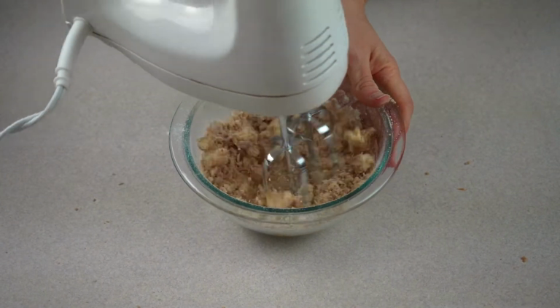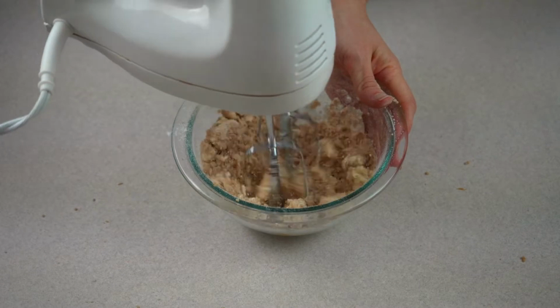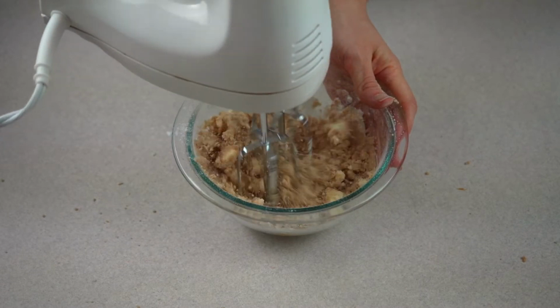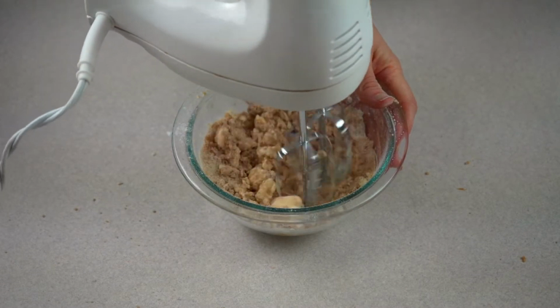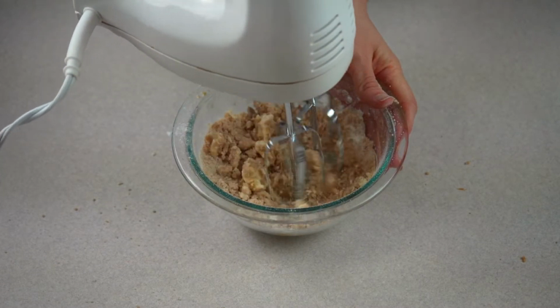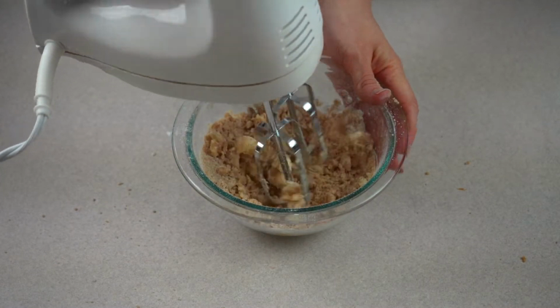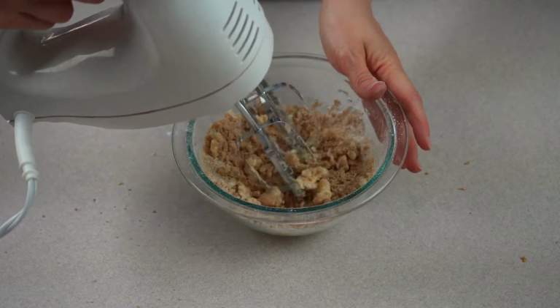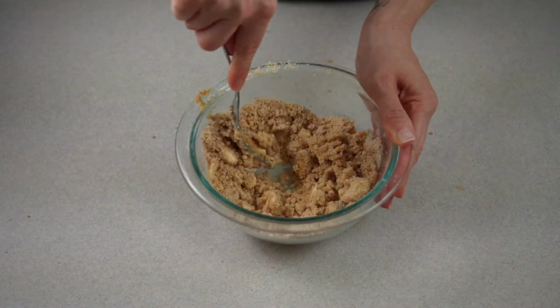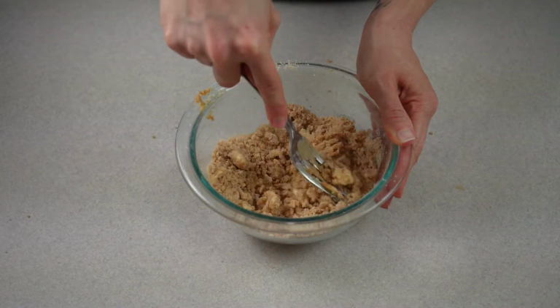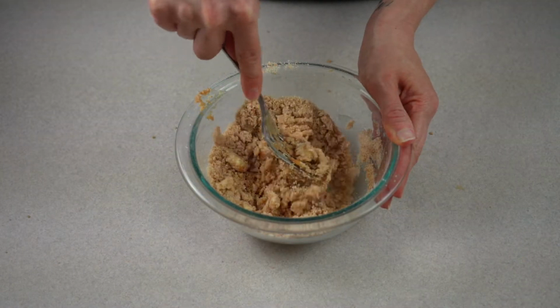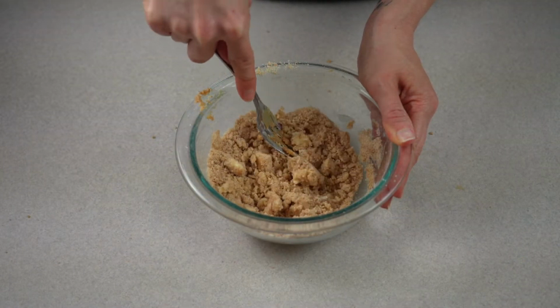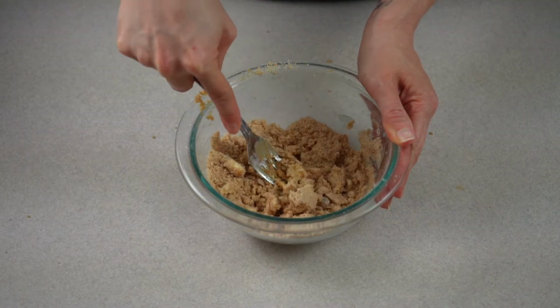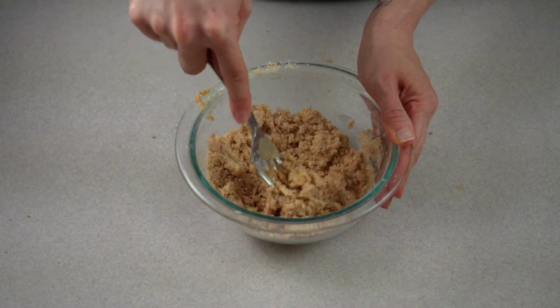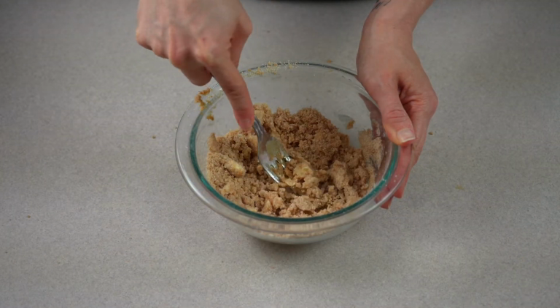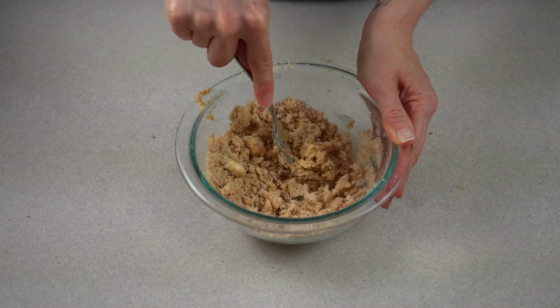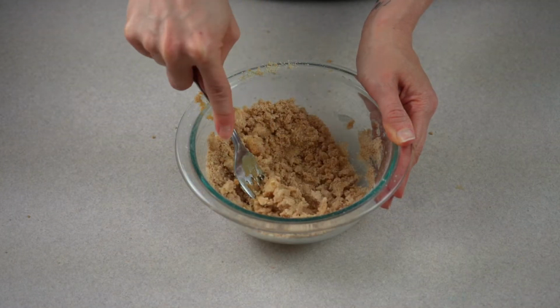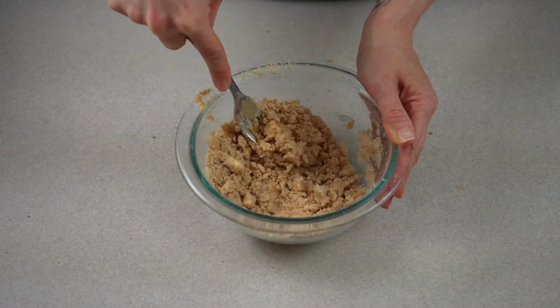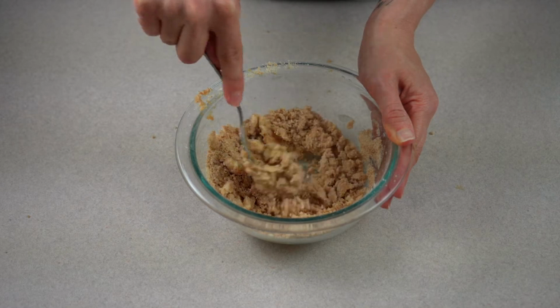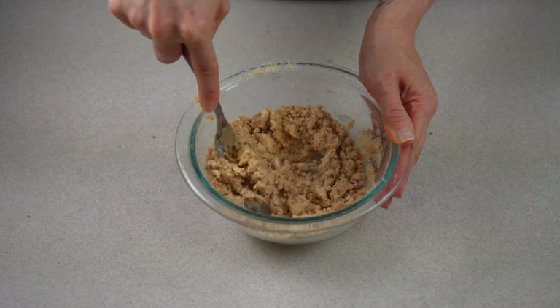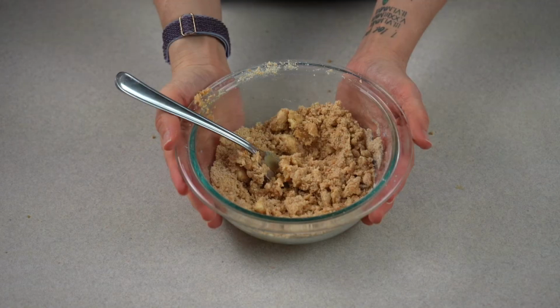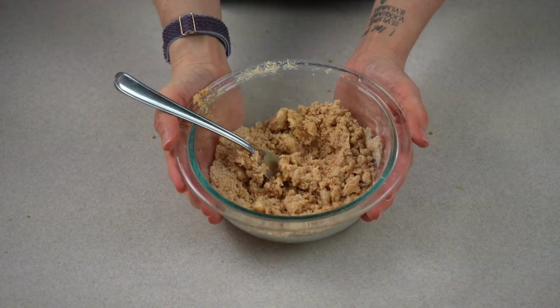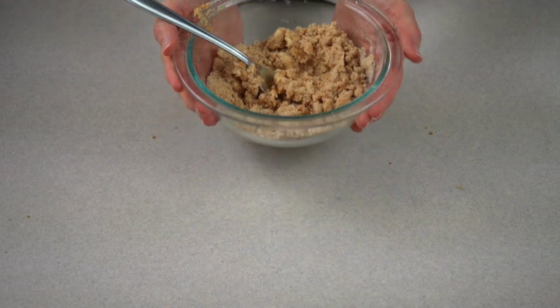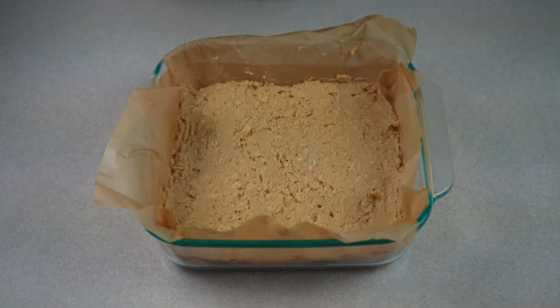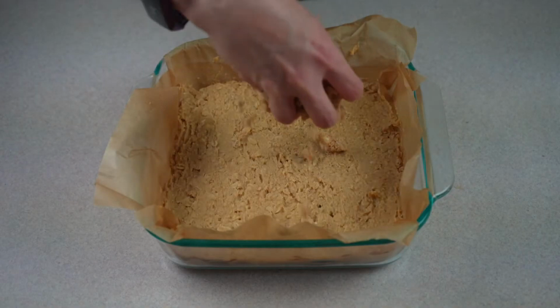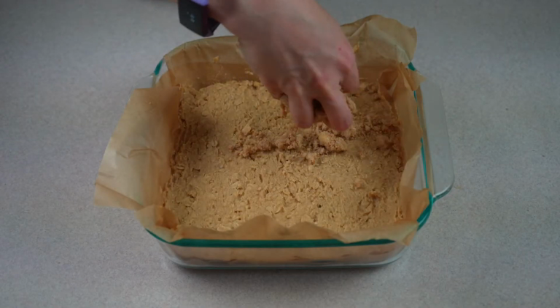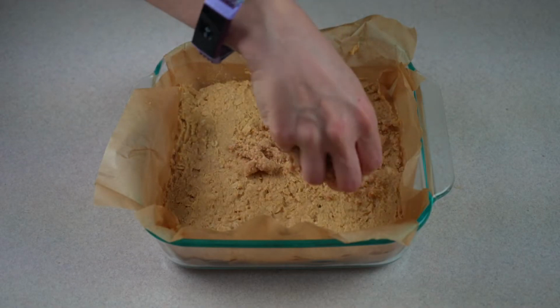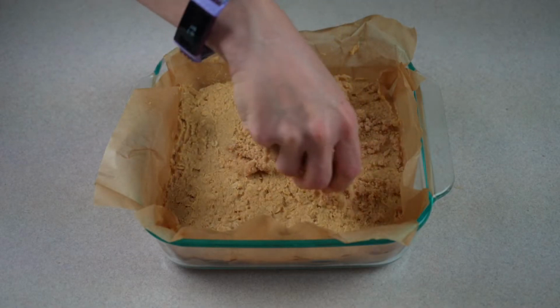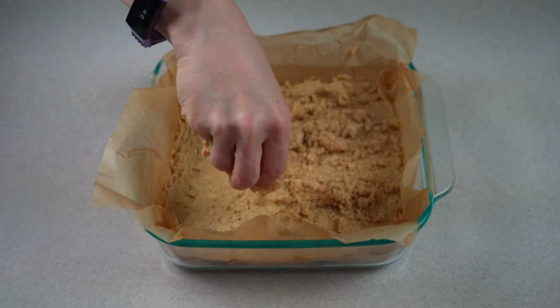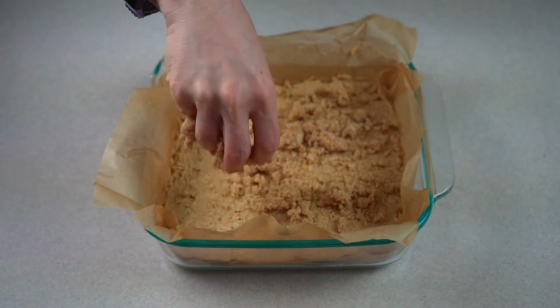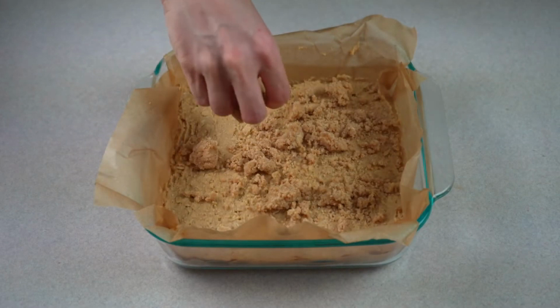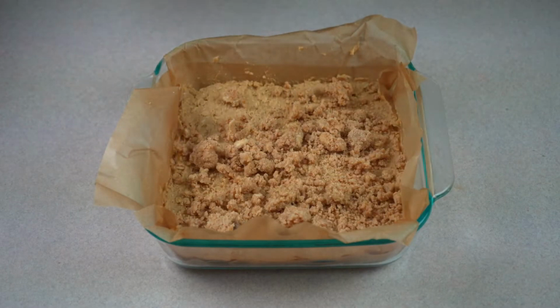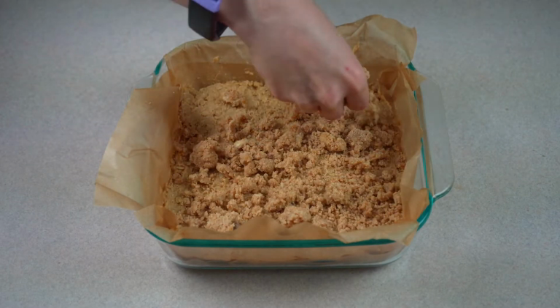I usually like to switch to stirring by hand just to make sure that it is a crumbly consistency. Sprinkle your streusel right on top of the oatmeal bars.